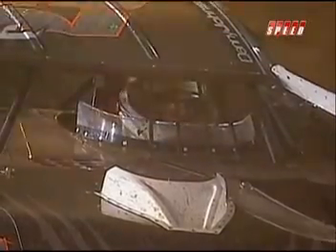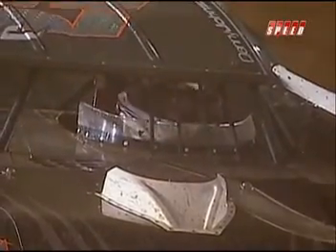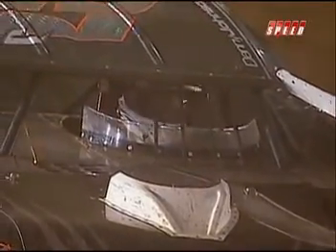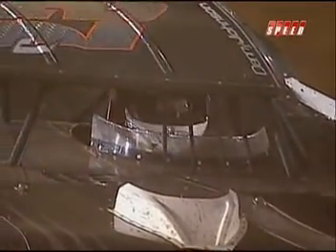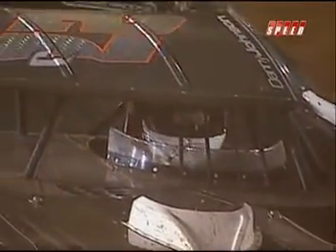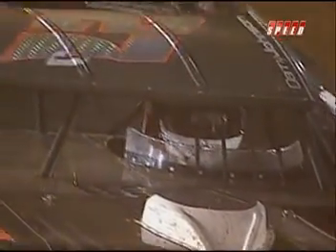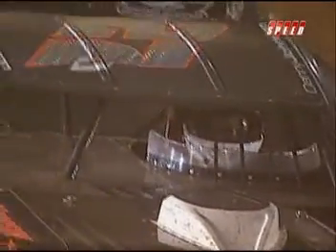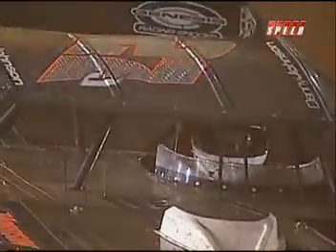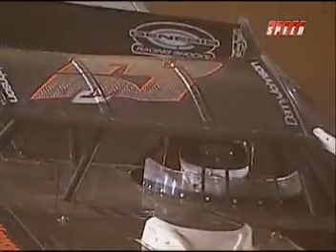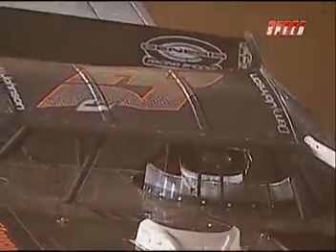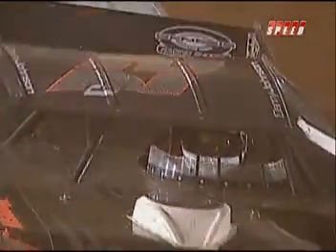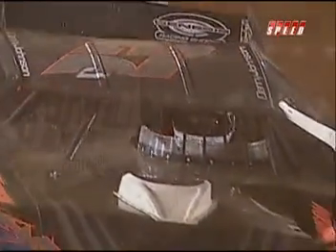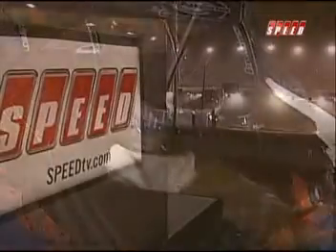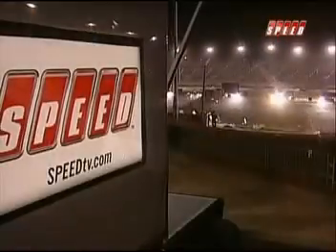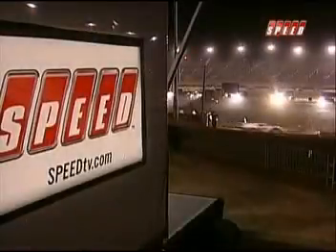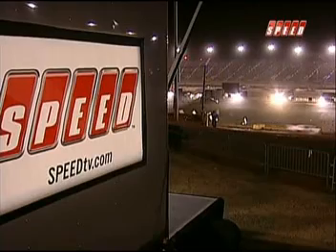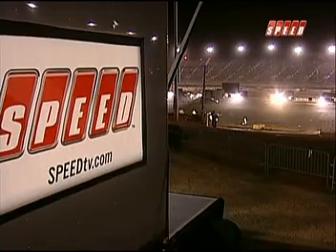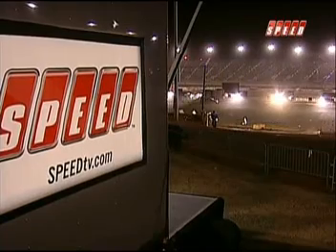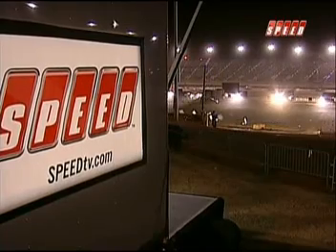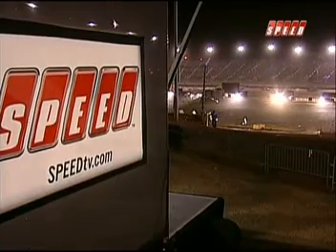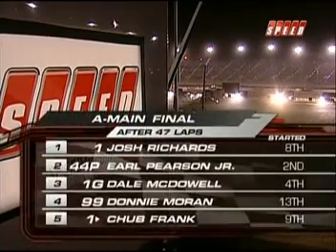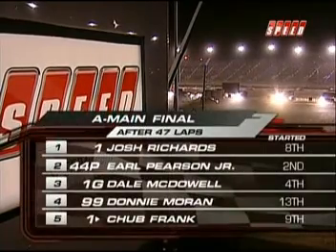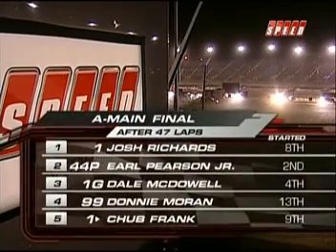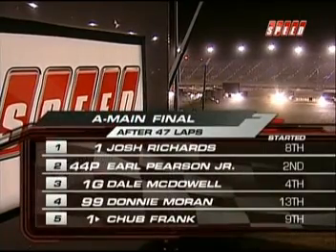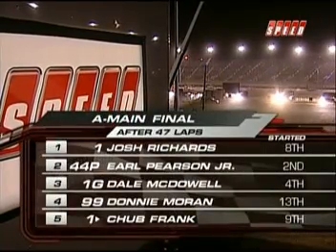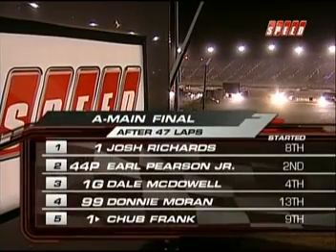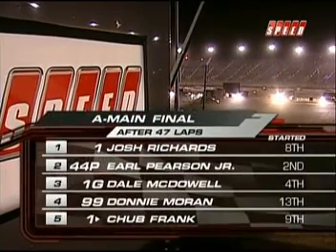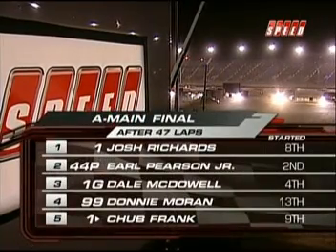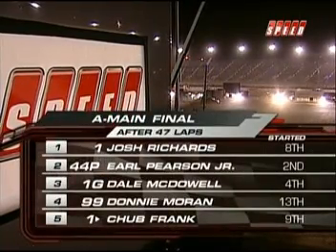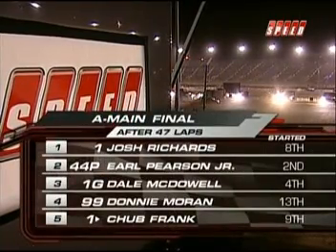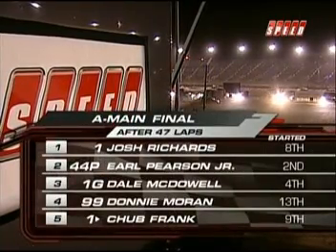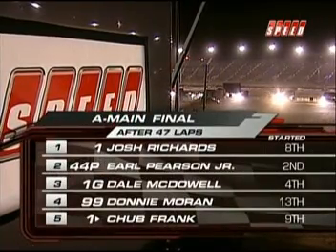We have three laps remaining. Can Josh Richards hold on to win the Vault World Finals with the World of Outlaws Late Models? We're going to find out, and we hope you stay tuned as well.